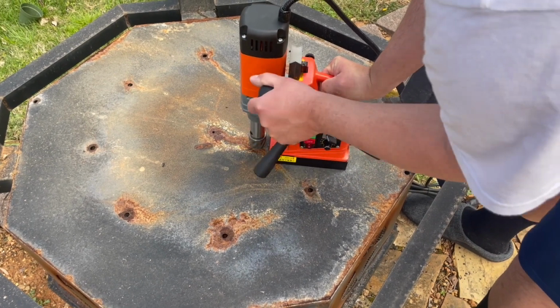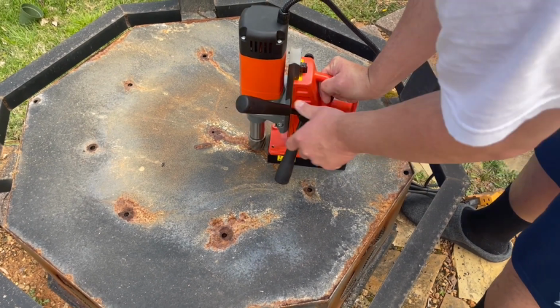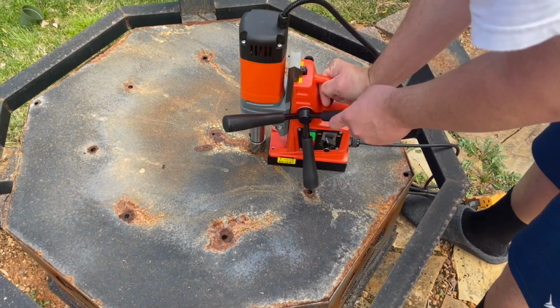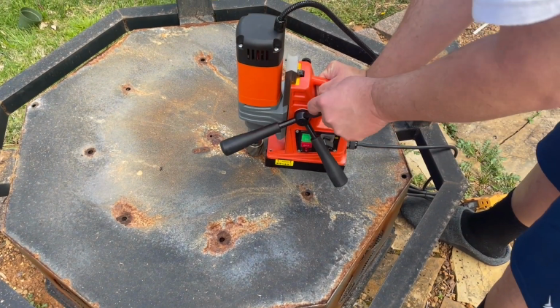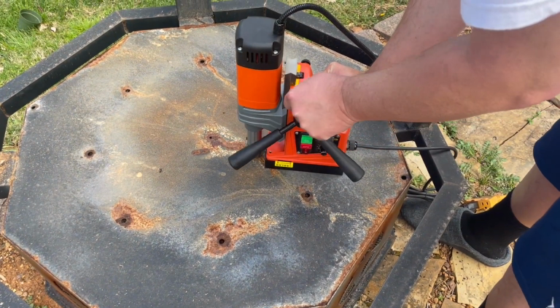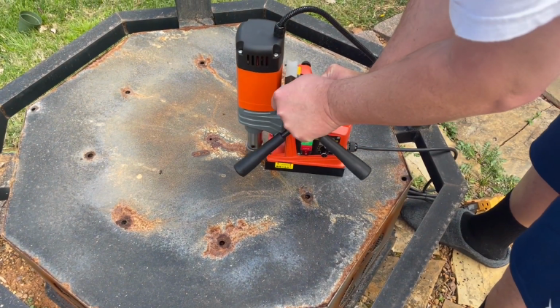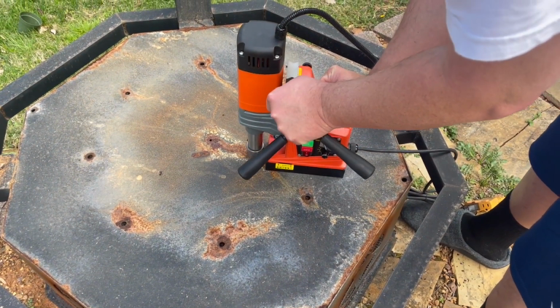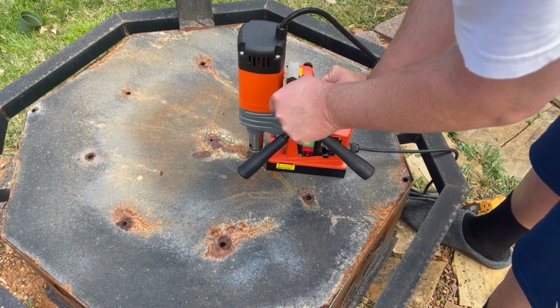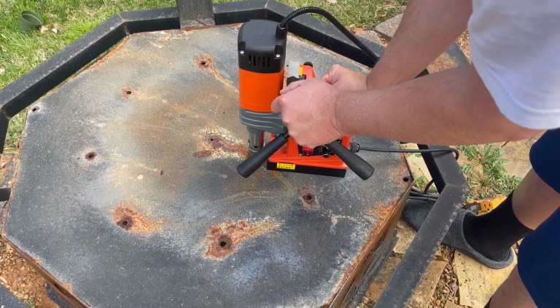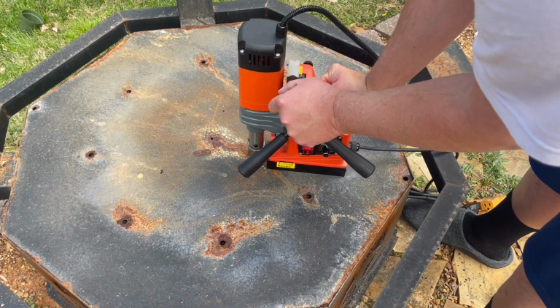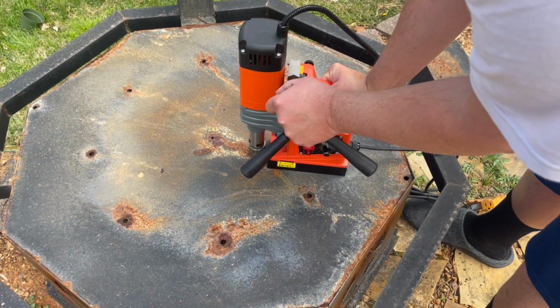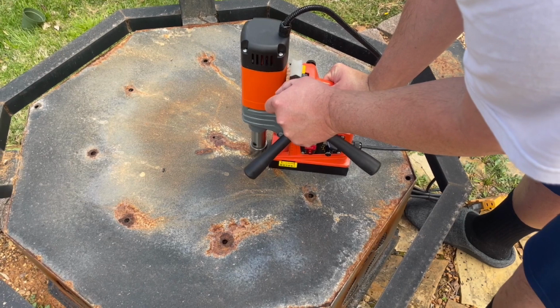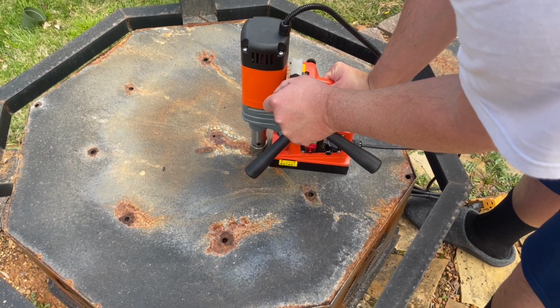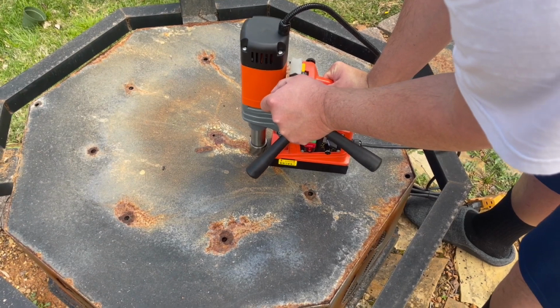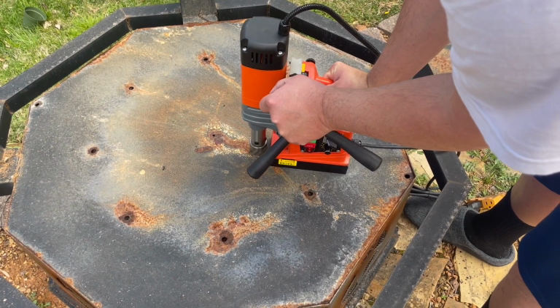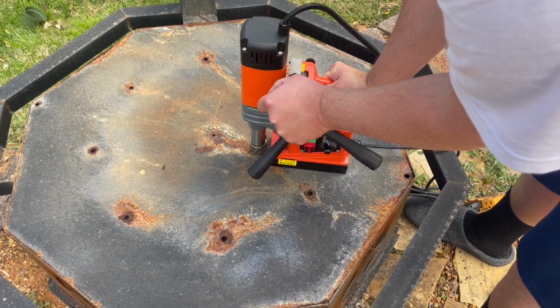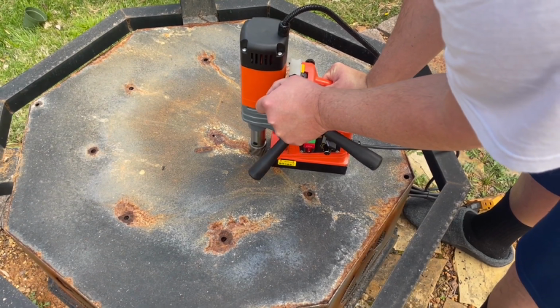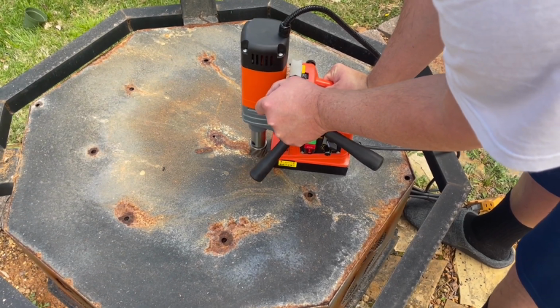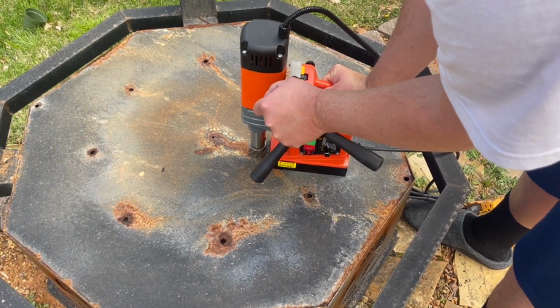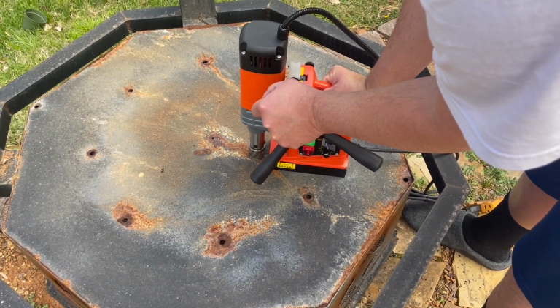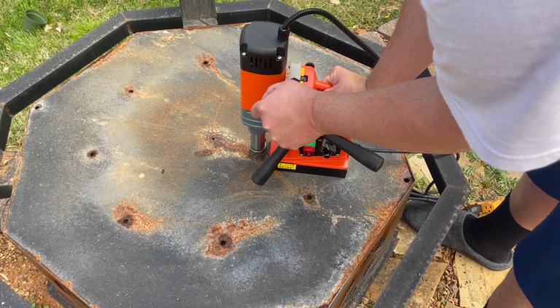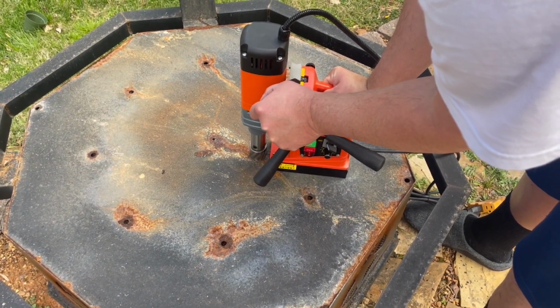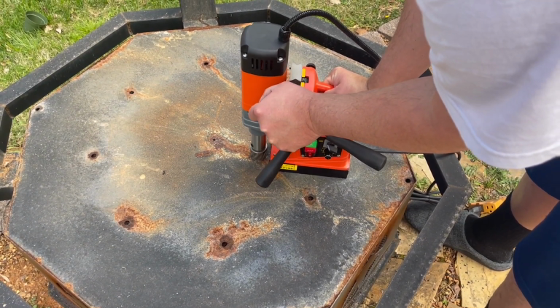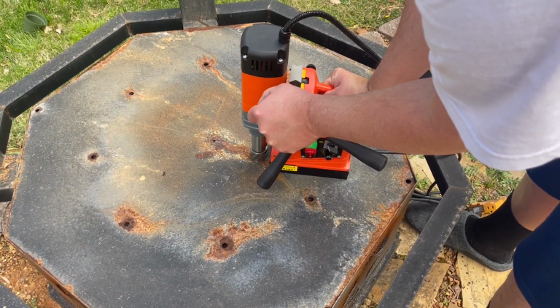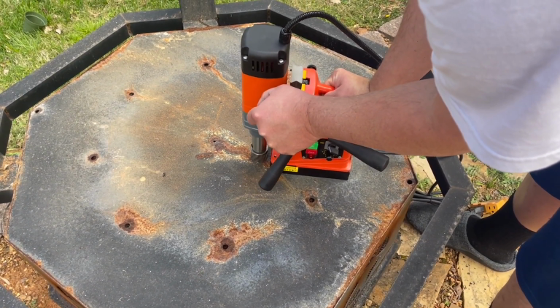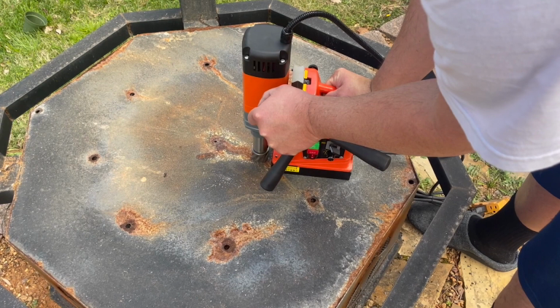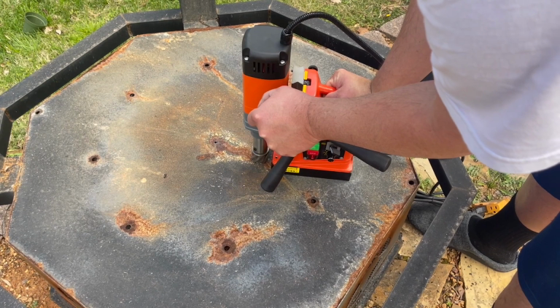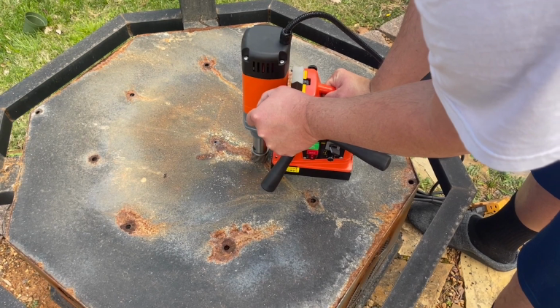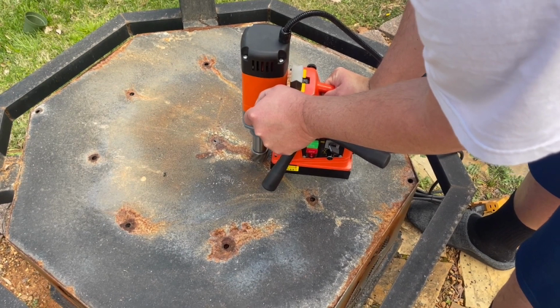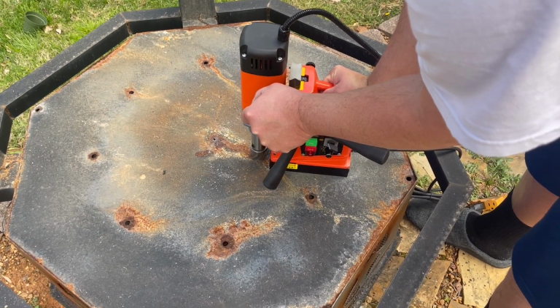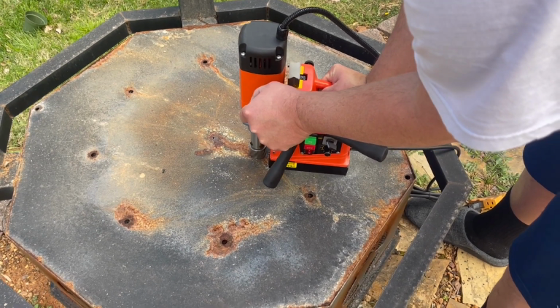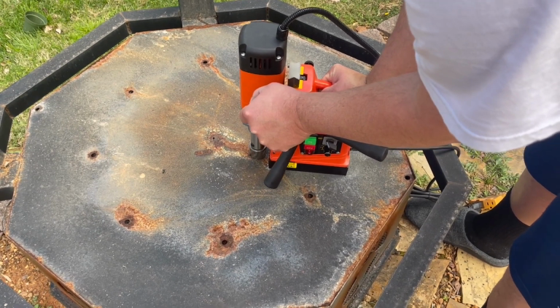If I were going to cut any longer, I'd have put that drip tank on here just to keep the bit cool, but I'm doing some pretty quick cuts here and letting the bit cool down between cuts, so that's okay. It does come with a nice drip reservoir — I'll show it in a second.